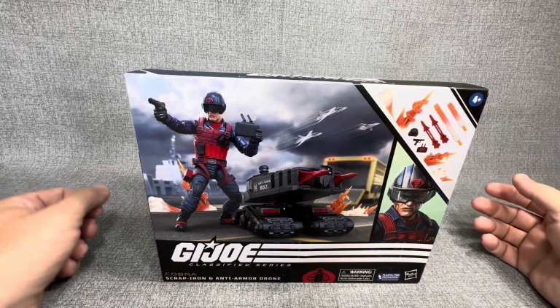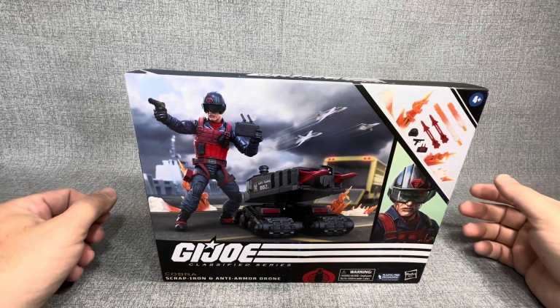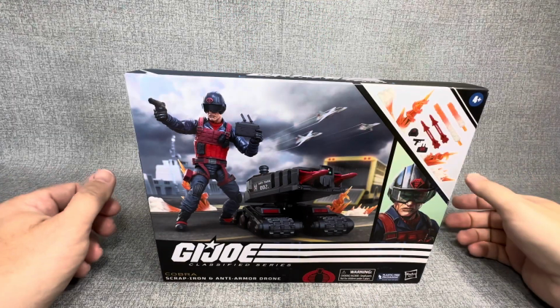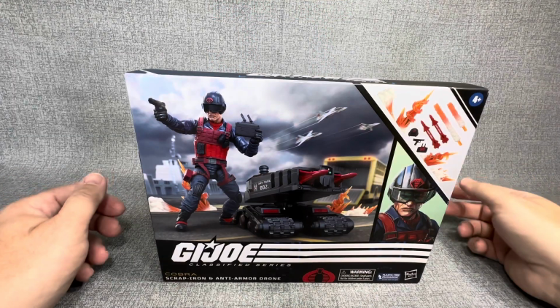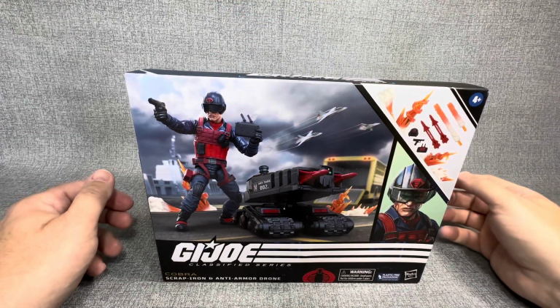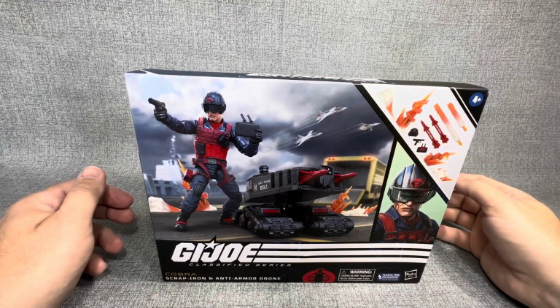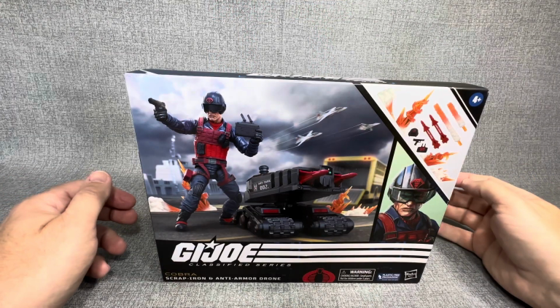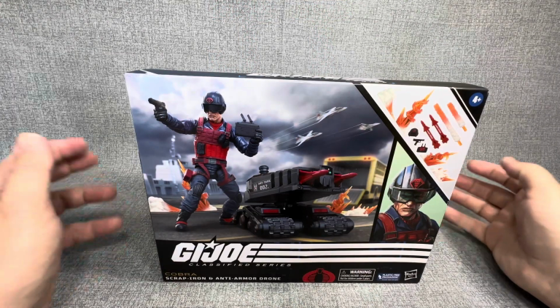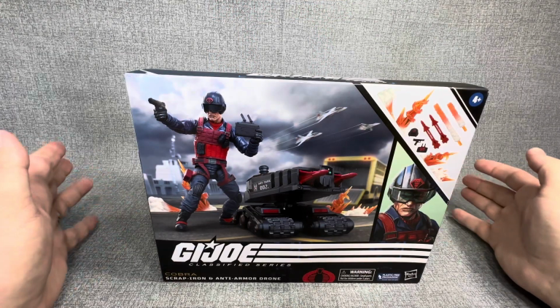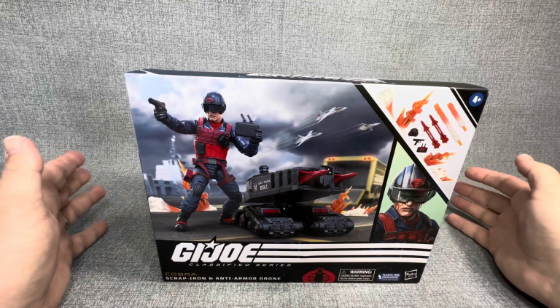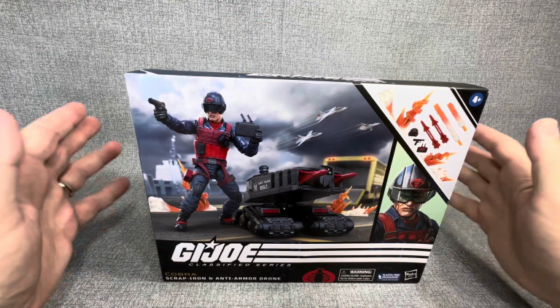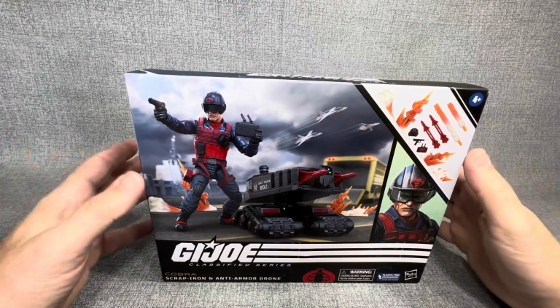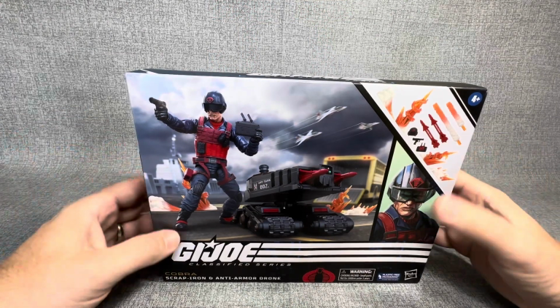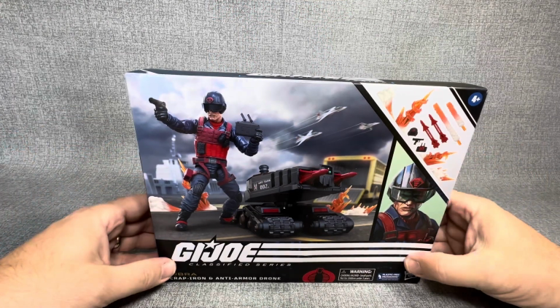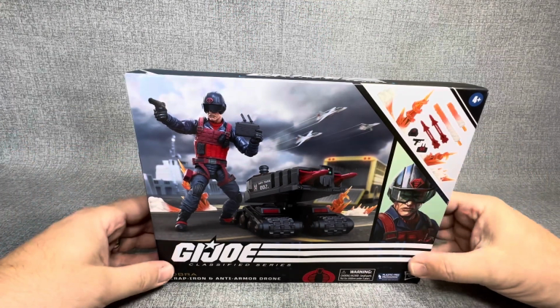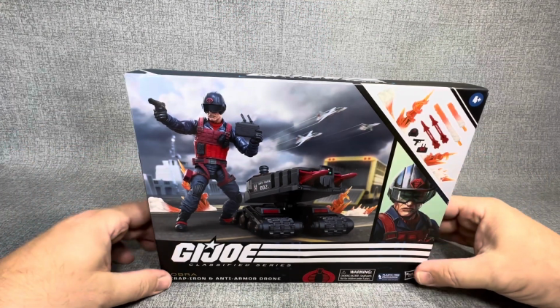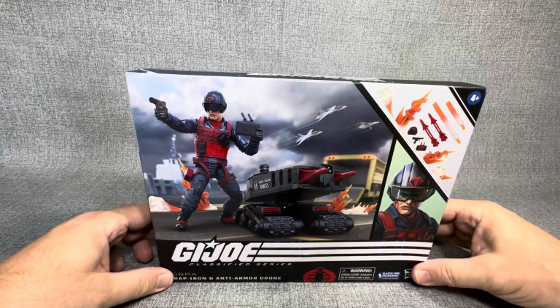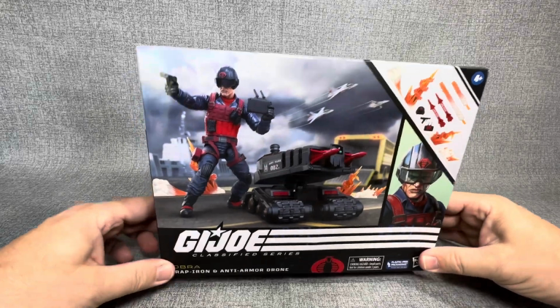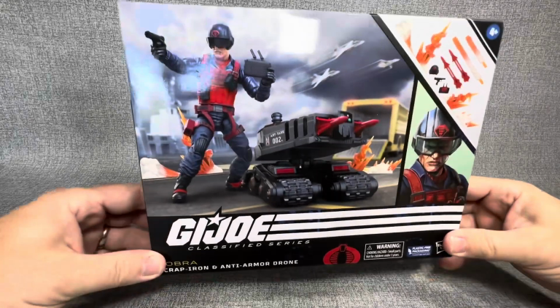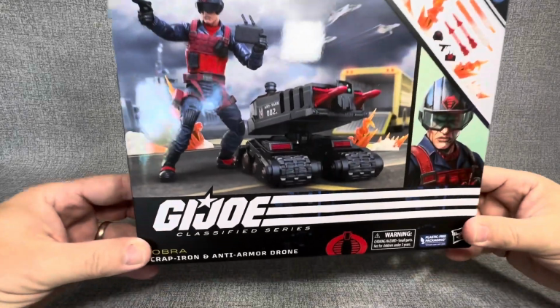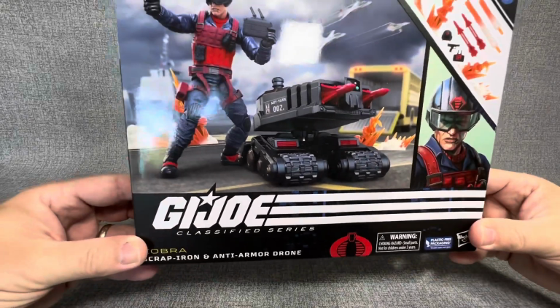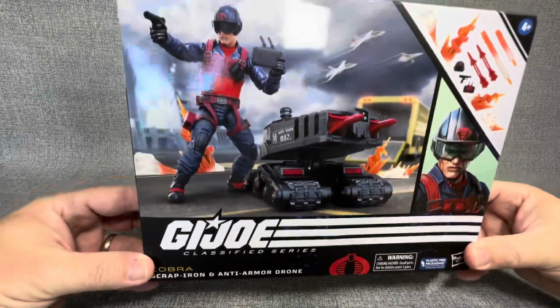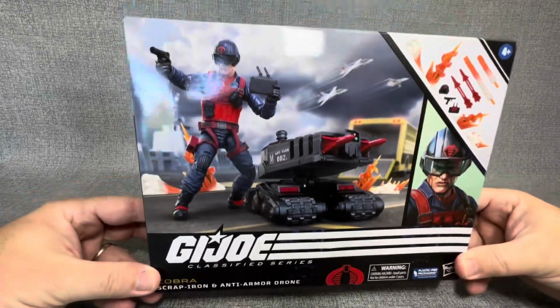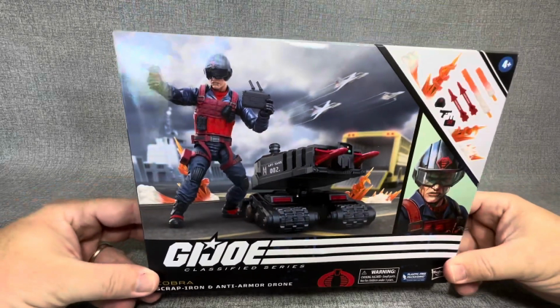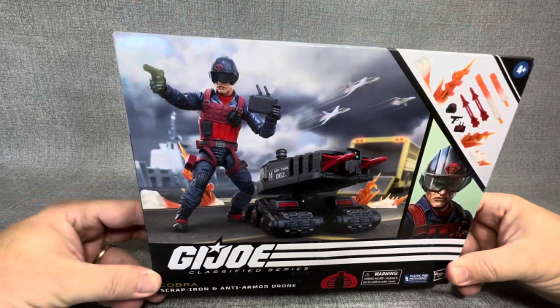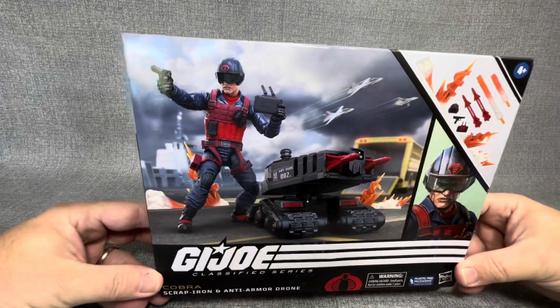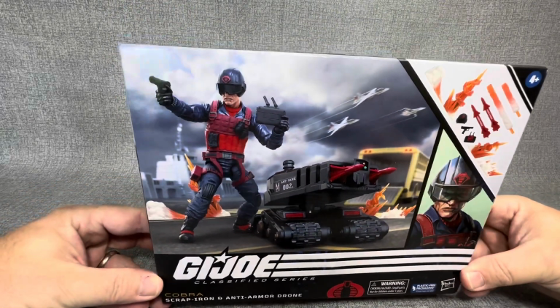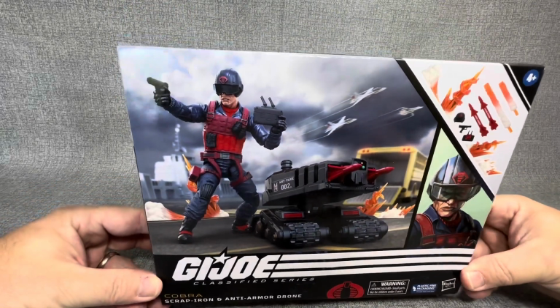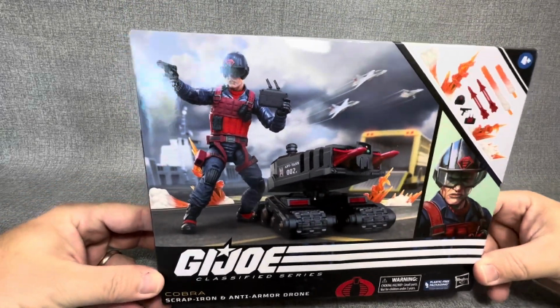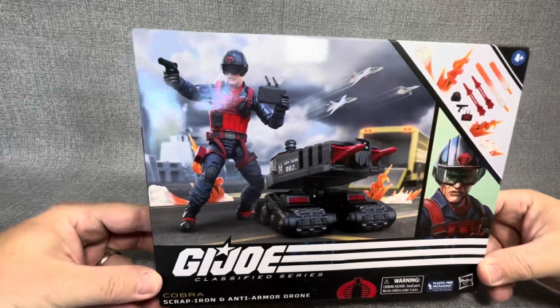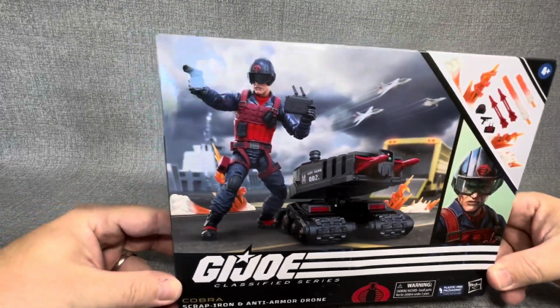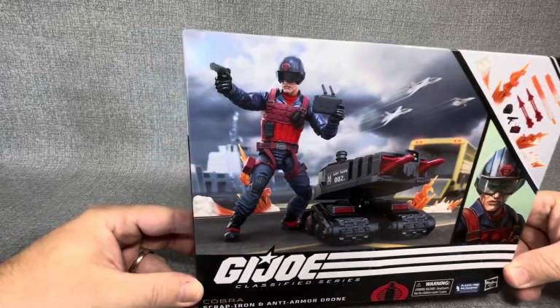Hey everybody, welcome back to my channel, JT Open Stuff. Today we are going to be opening the brand new Classified Series Scrap Iron.